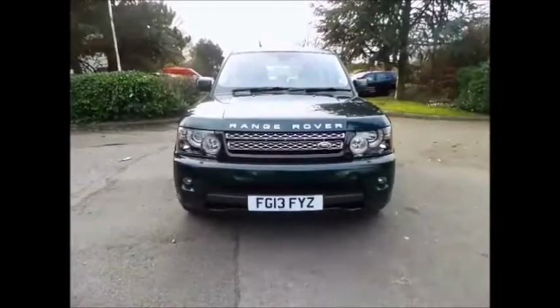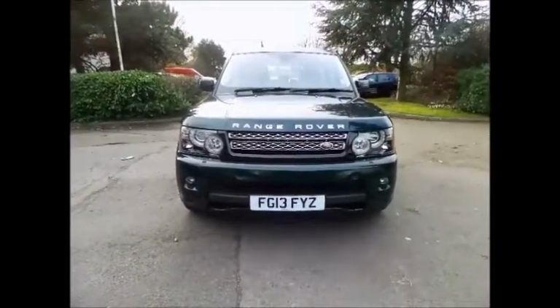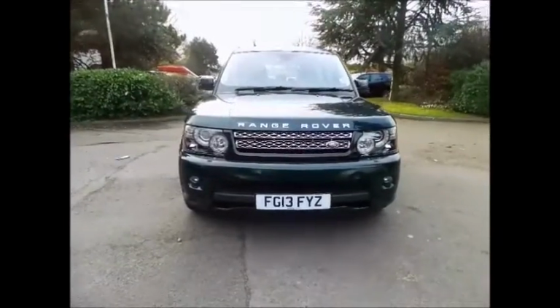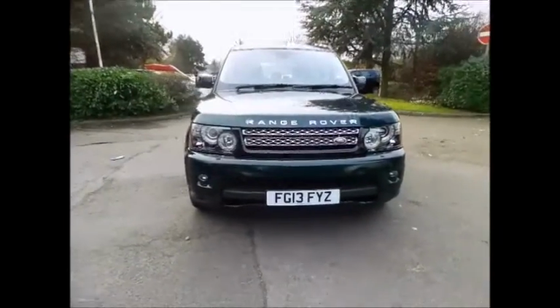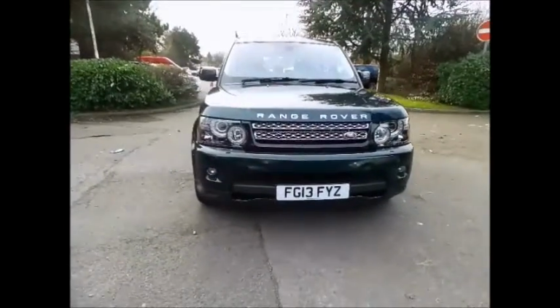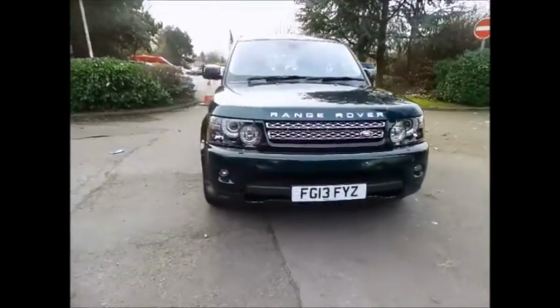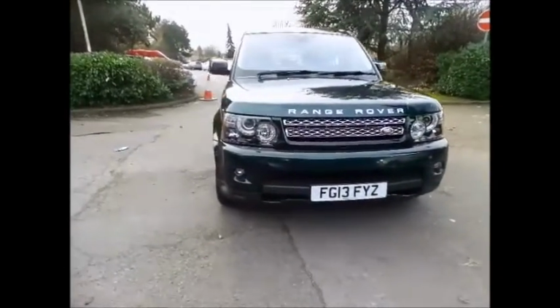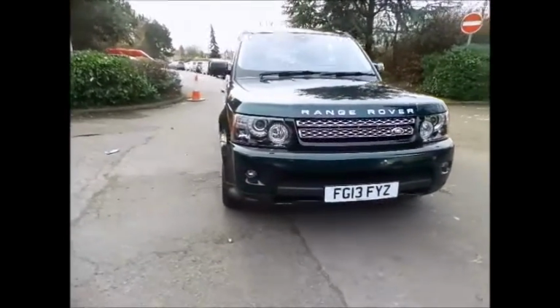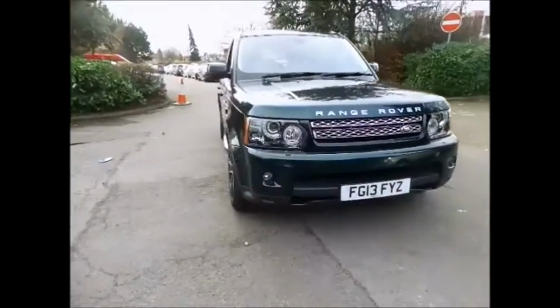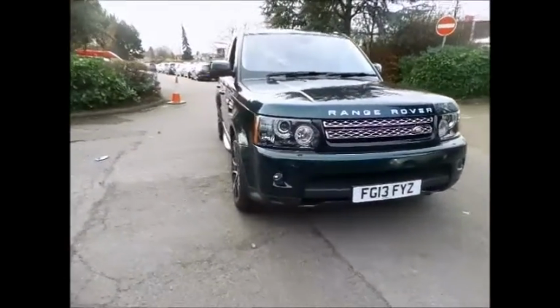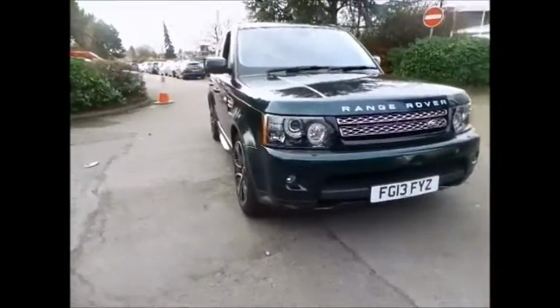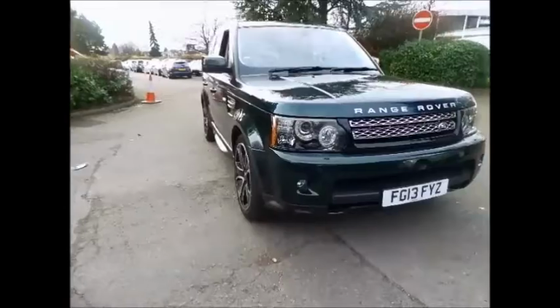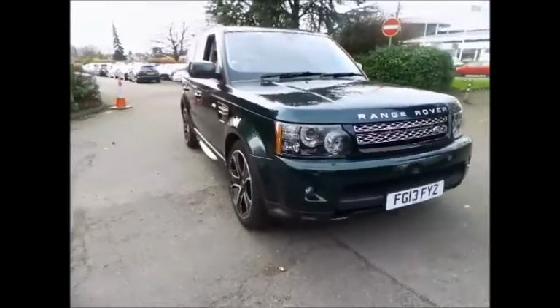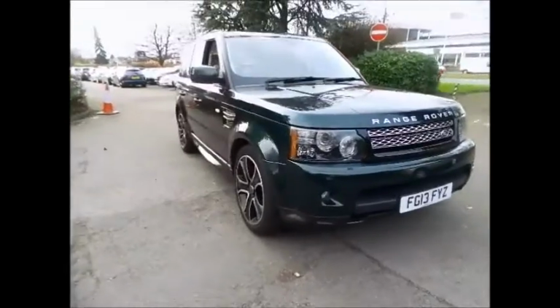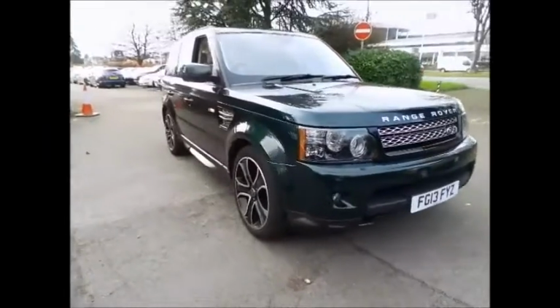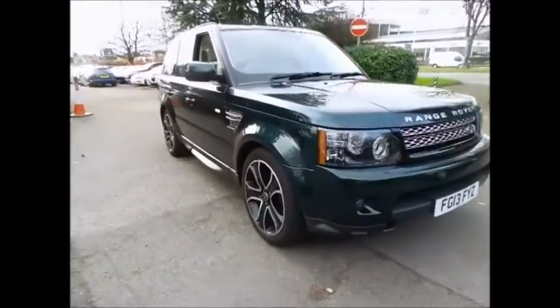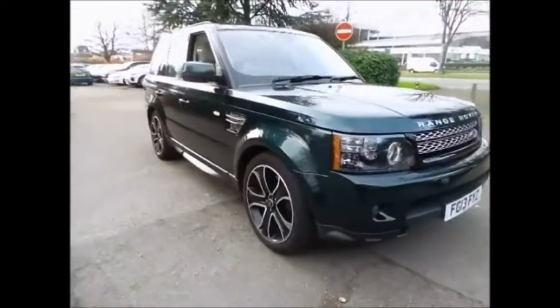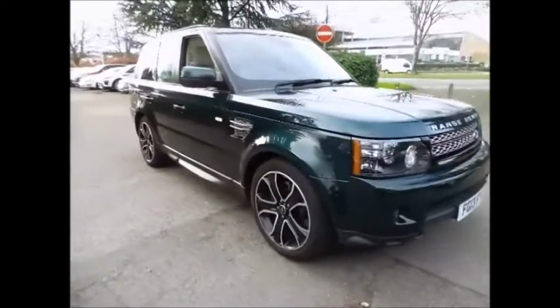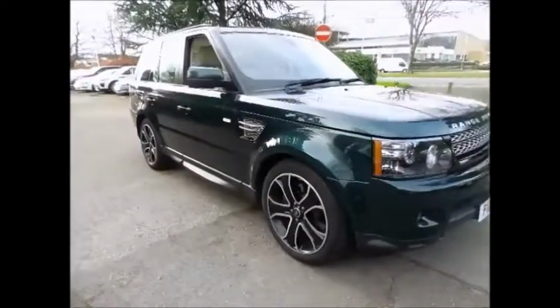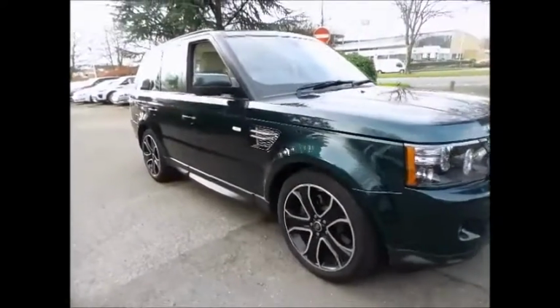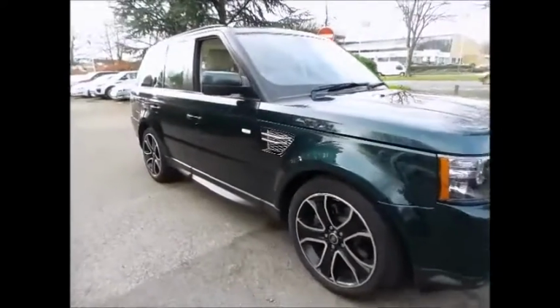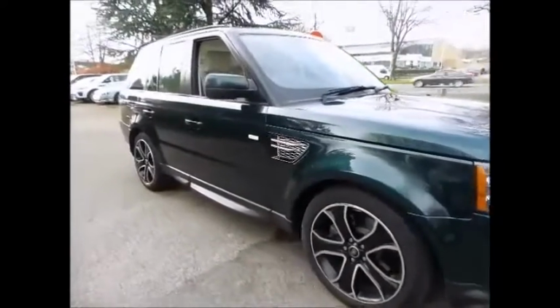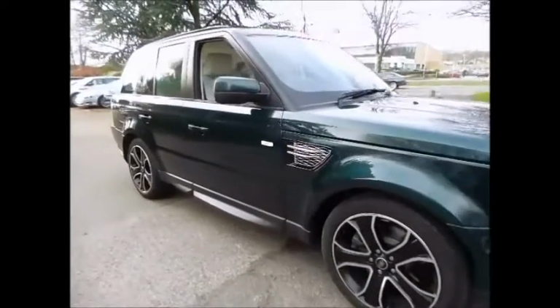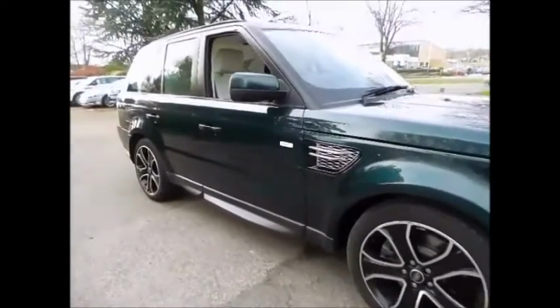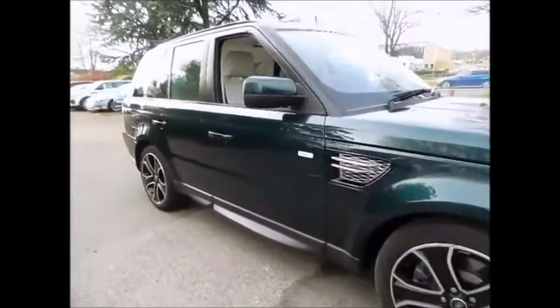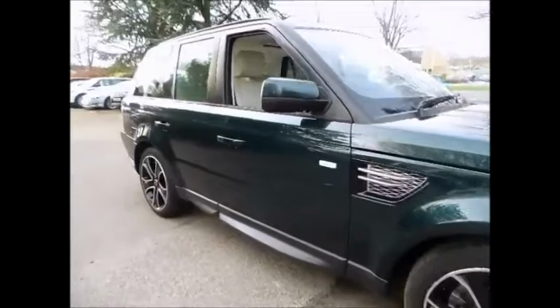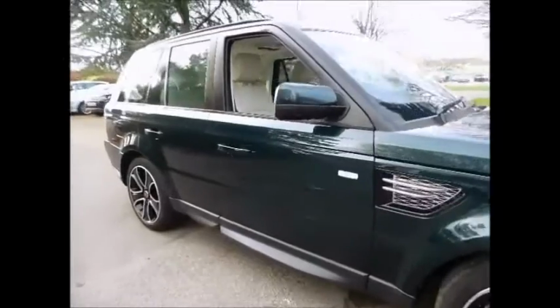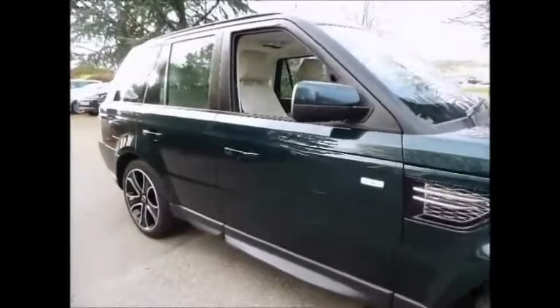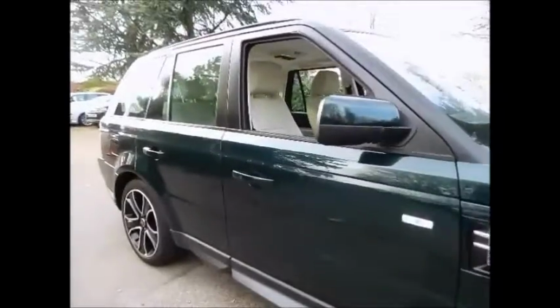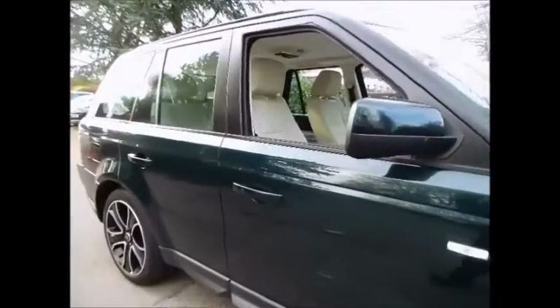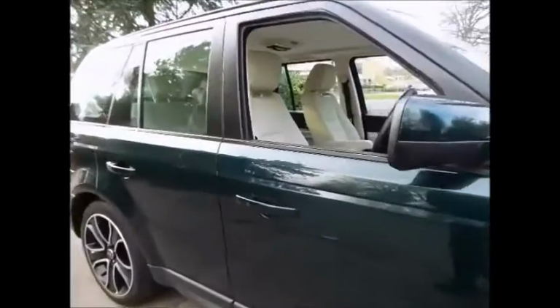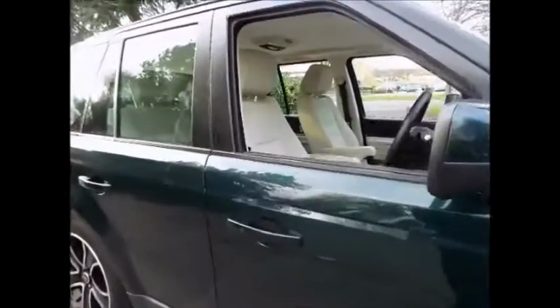Sturgis Land Rover are very pleased to bring you this excellent example of the special edition Range Rover Sport SDV6. This particular vehicle was purchased by us directly from a local customer with a full service history.